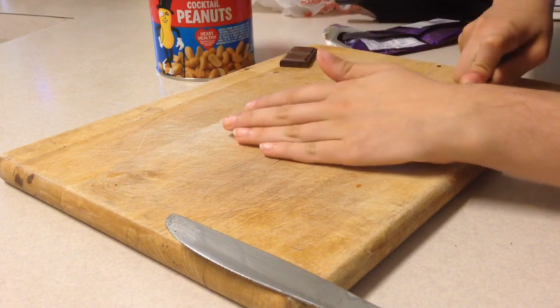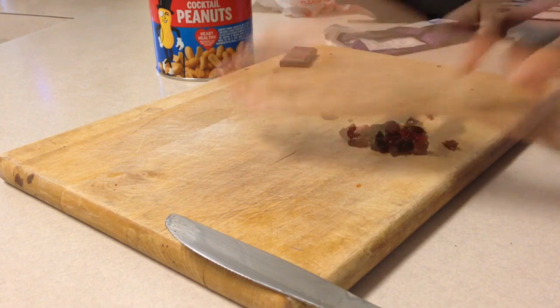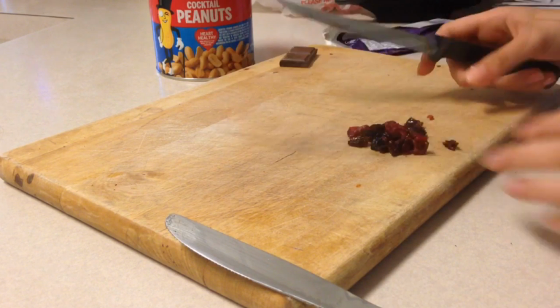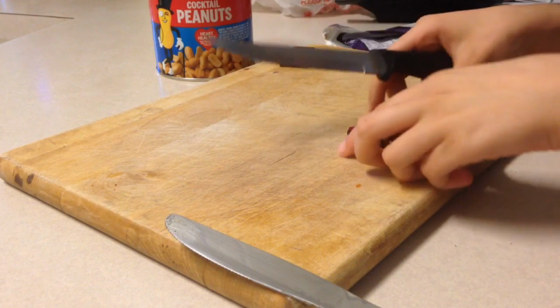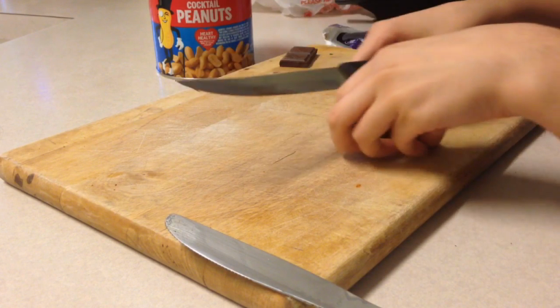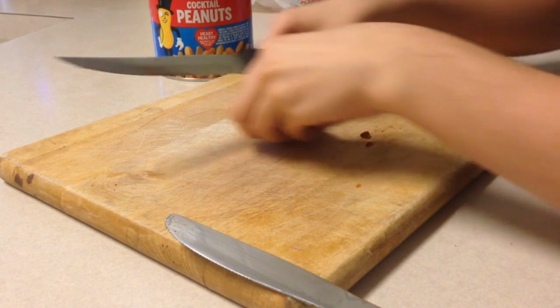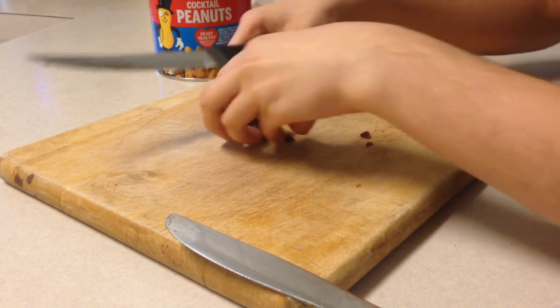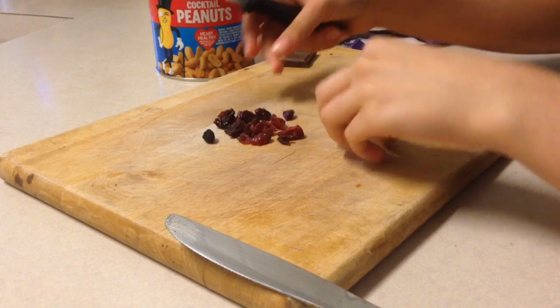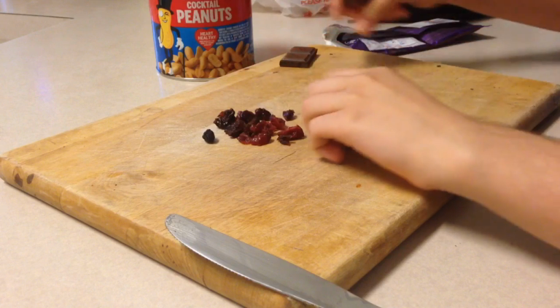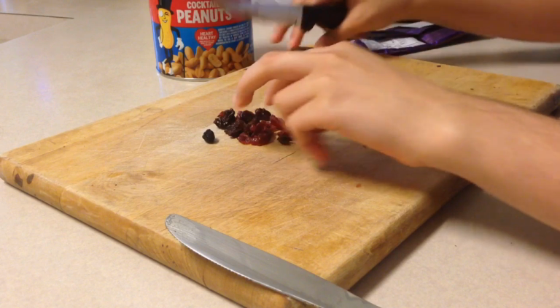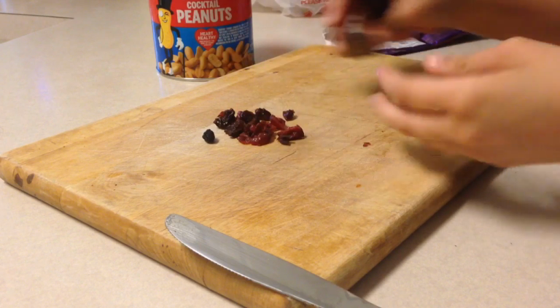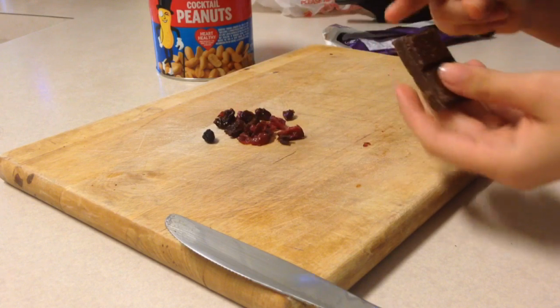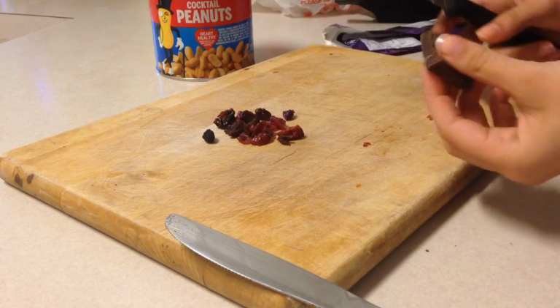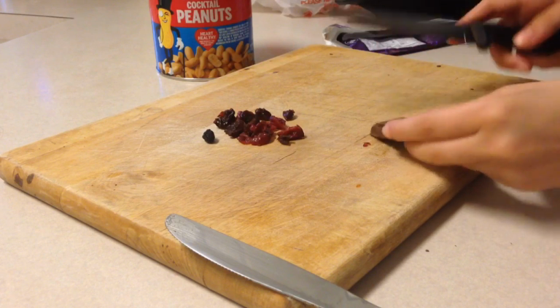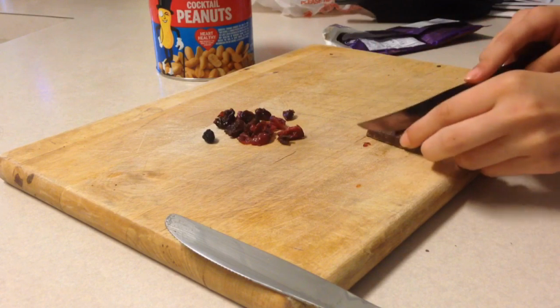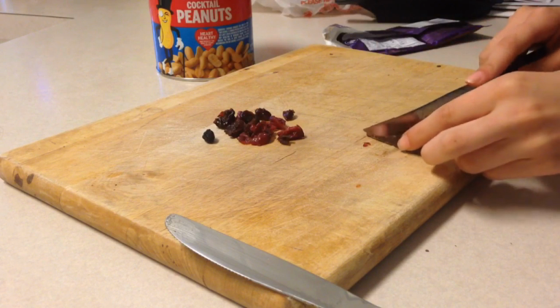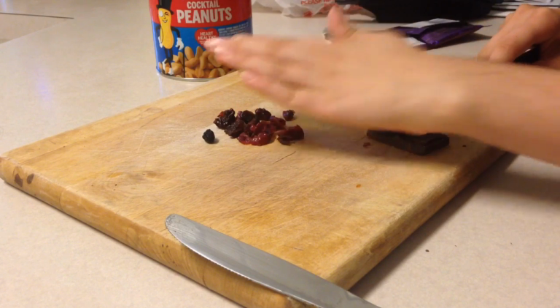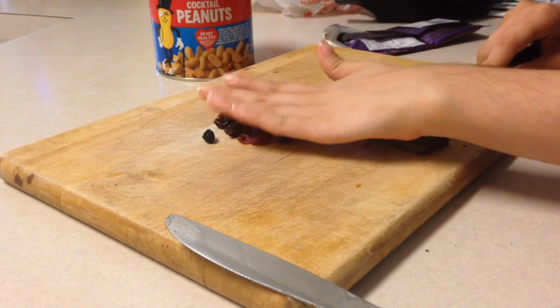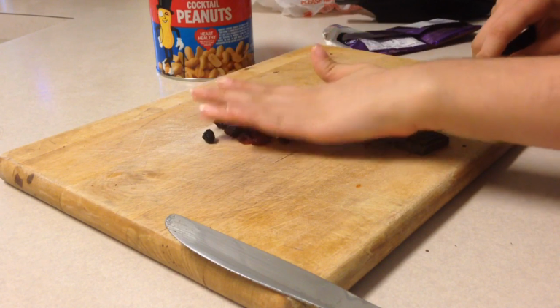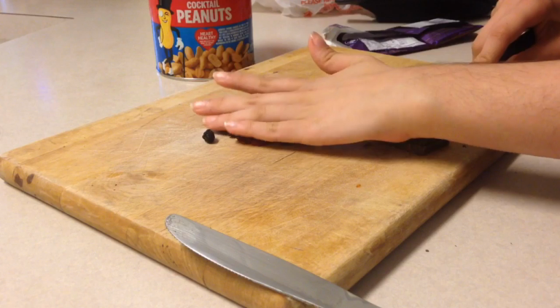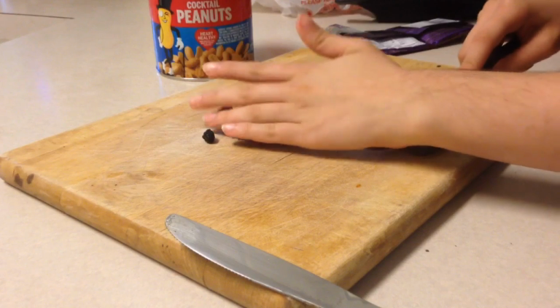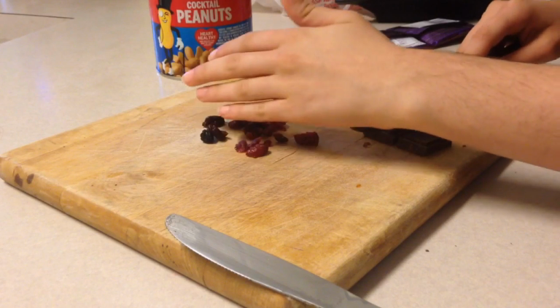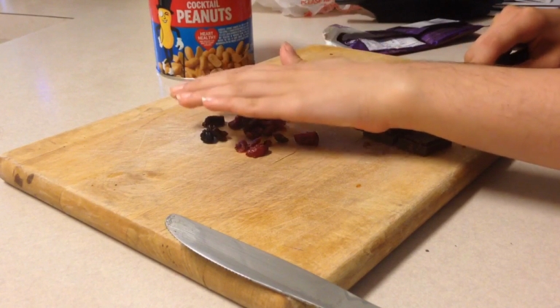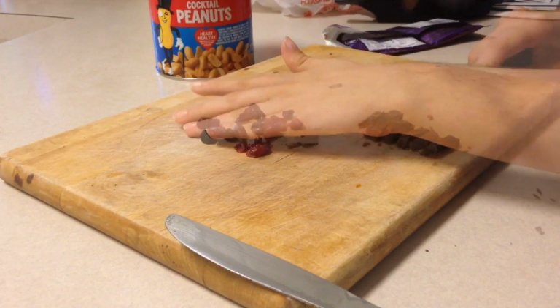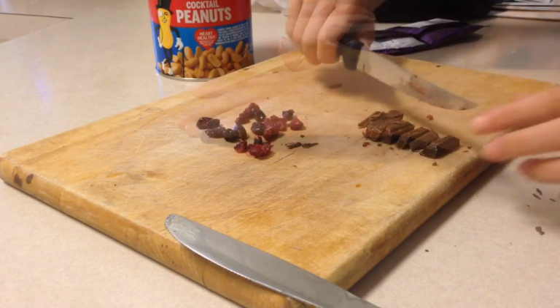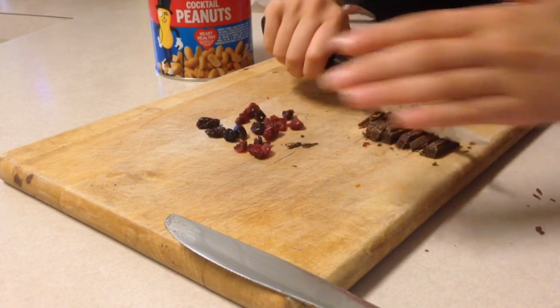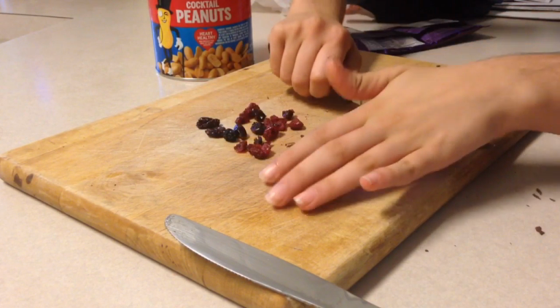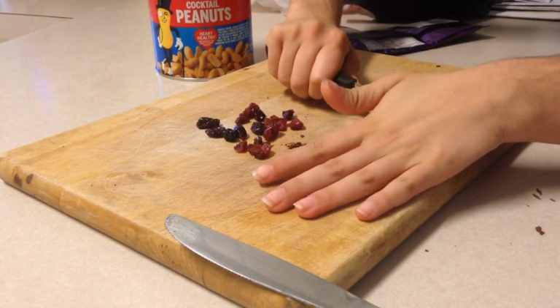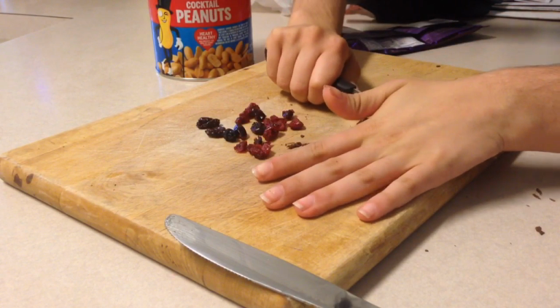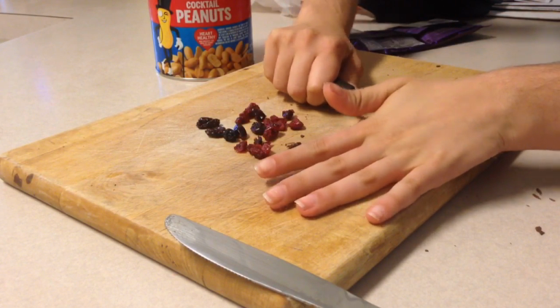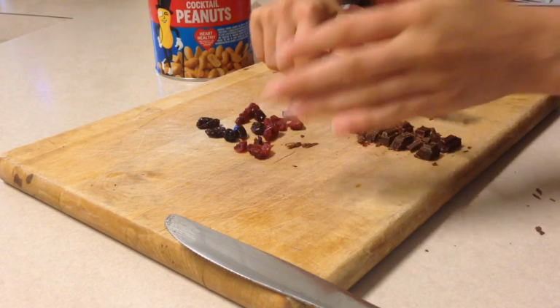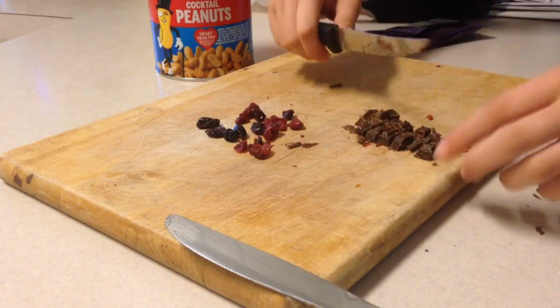Looks pretty good, so I'm going to set it aside, and now I'm going to start with the chocolate. You do the same thing — careful though. I'm going to cut this into mini squares.